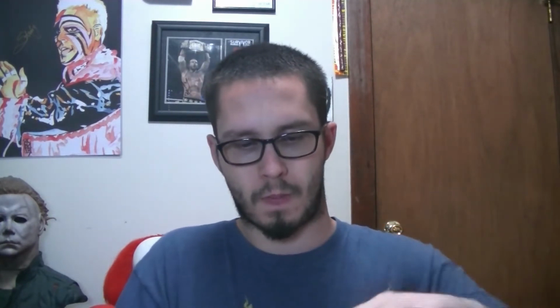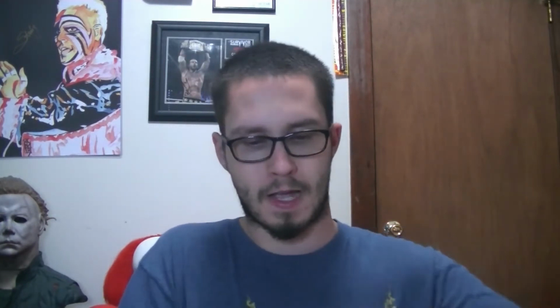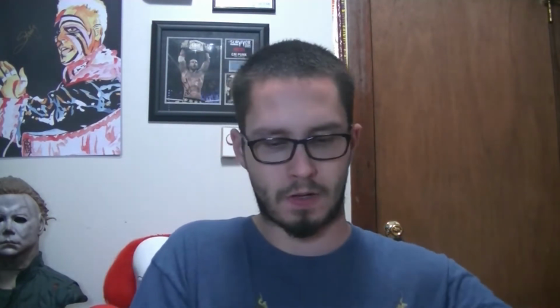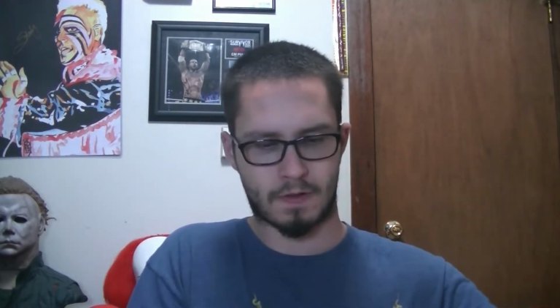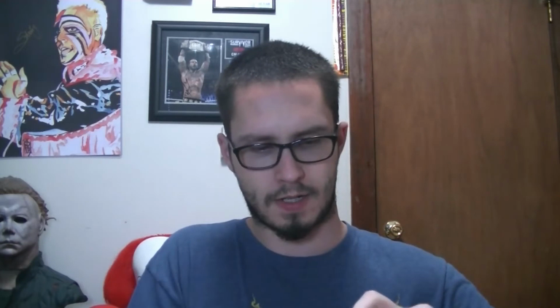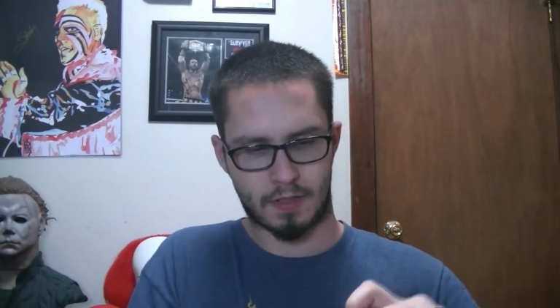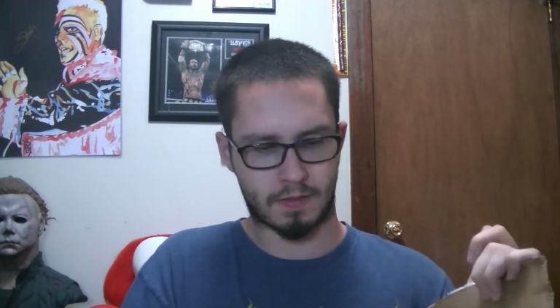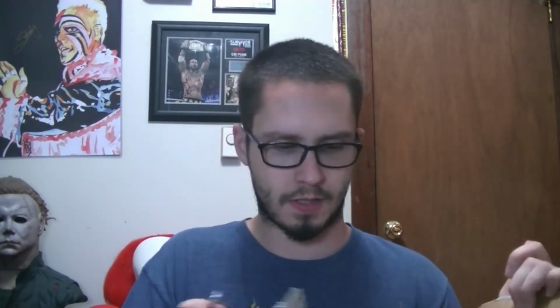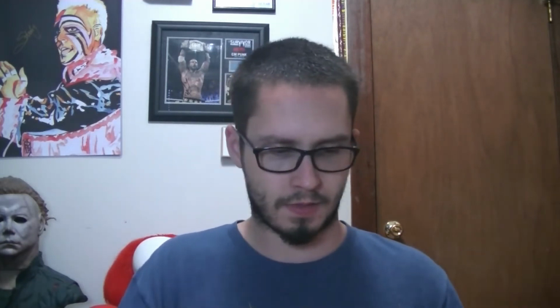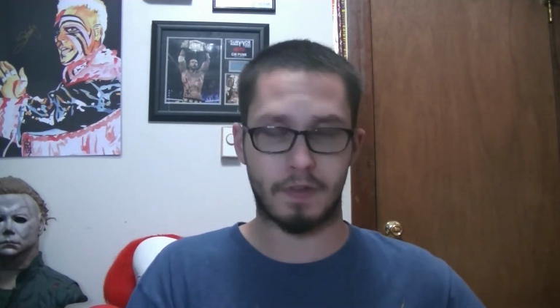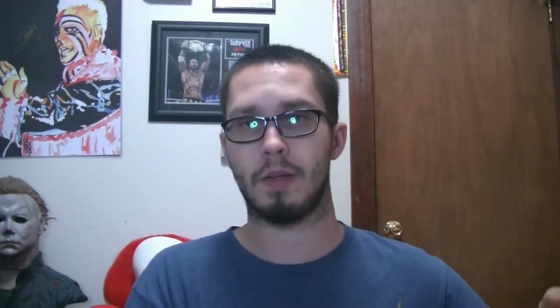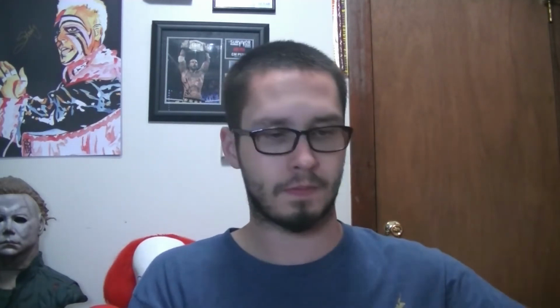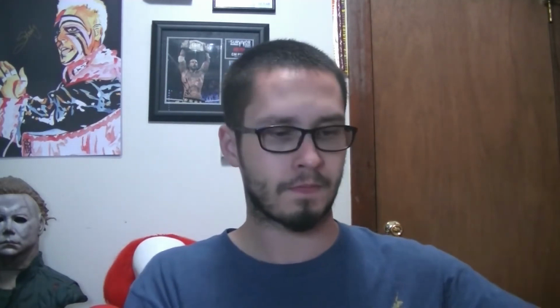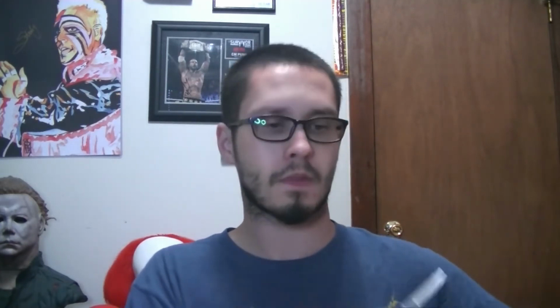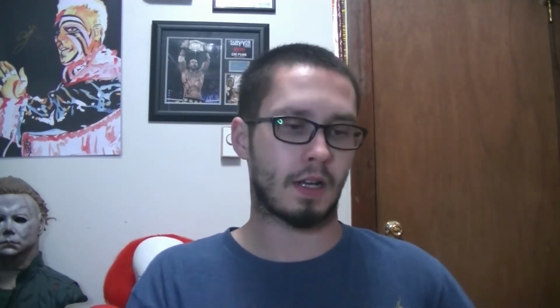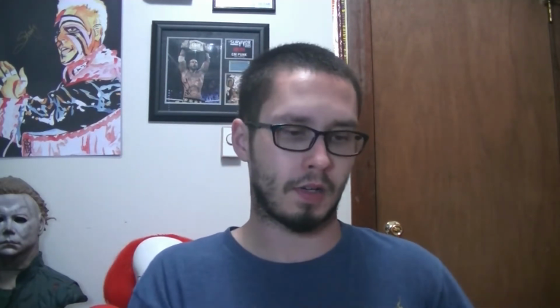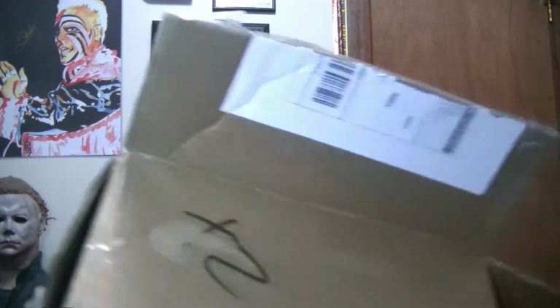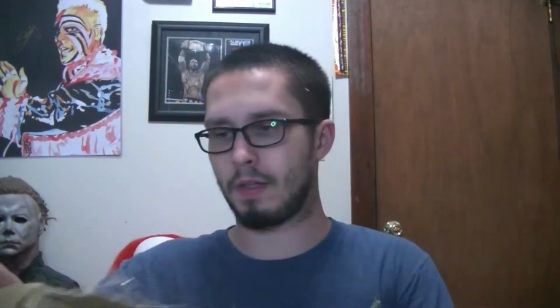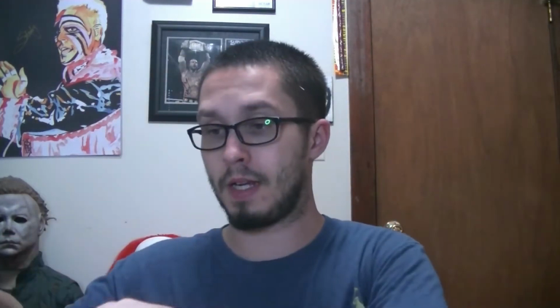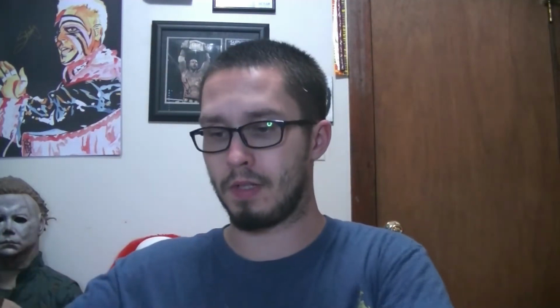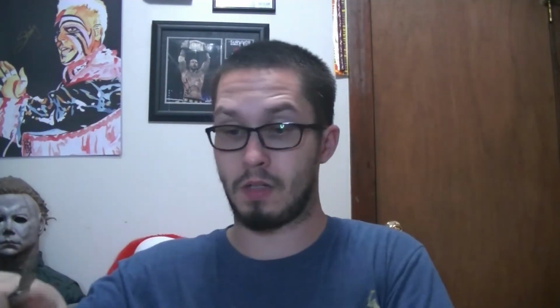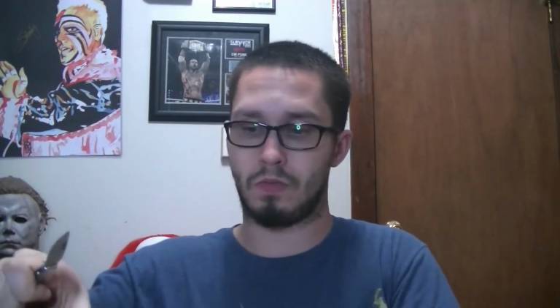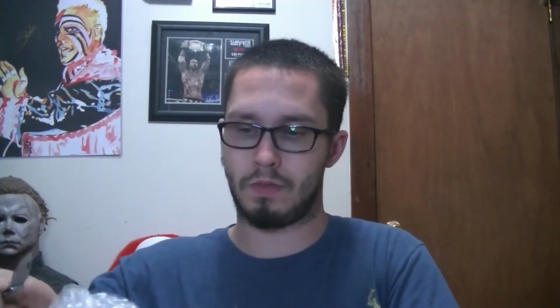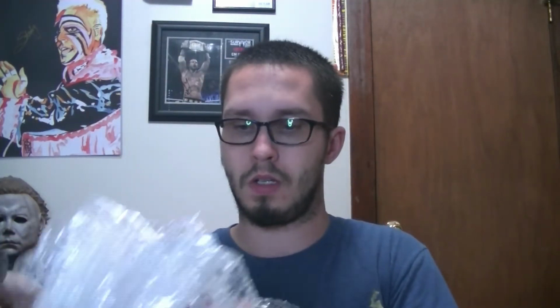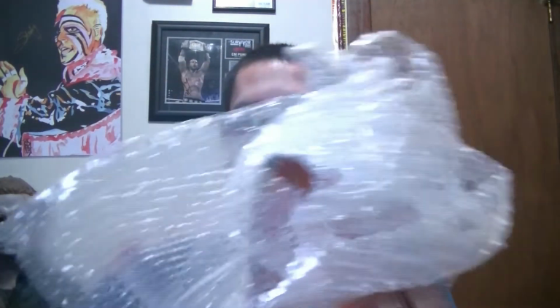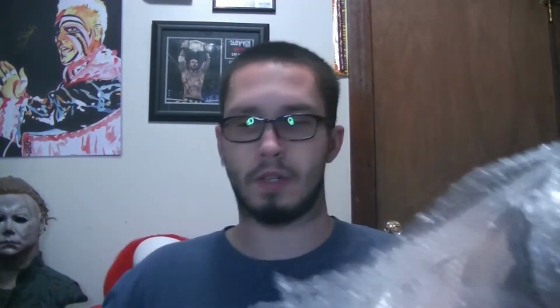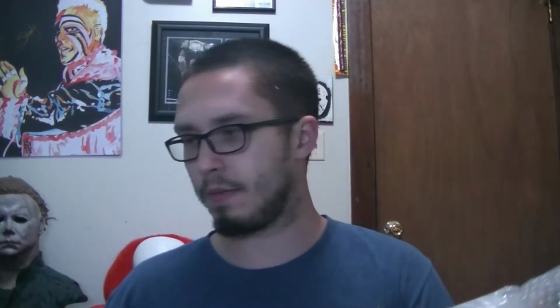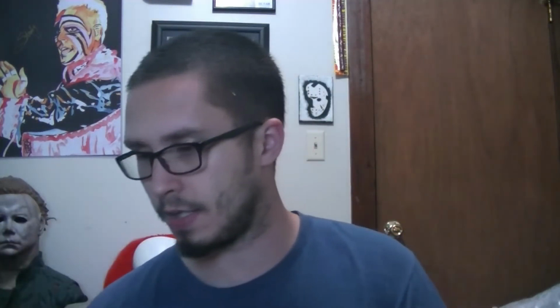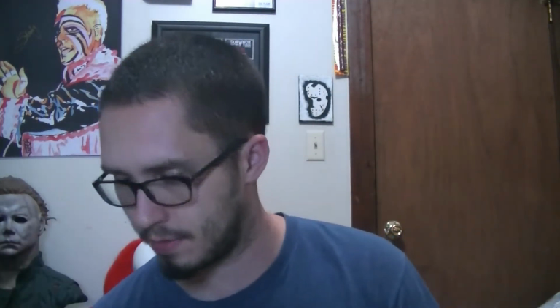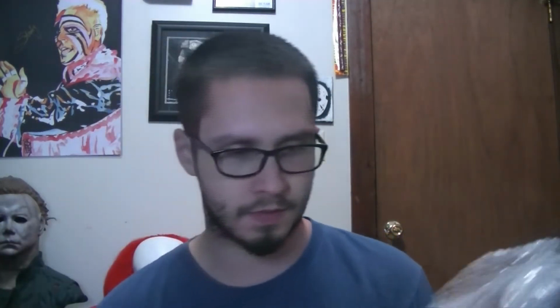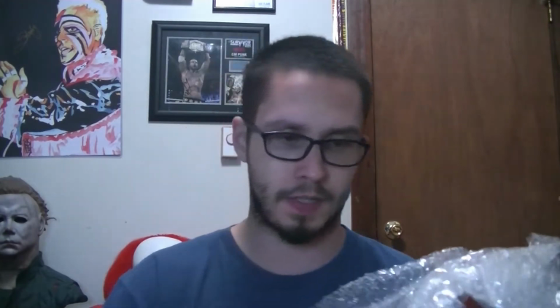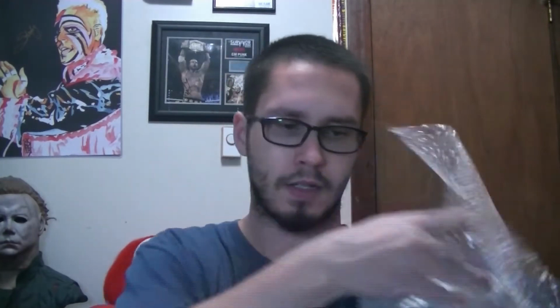I bought it for like $10 because it was very very creepy and I like creepy stuff. And it's really really old too, so it was a great price for a piece like this.